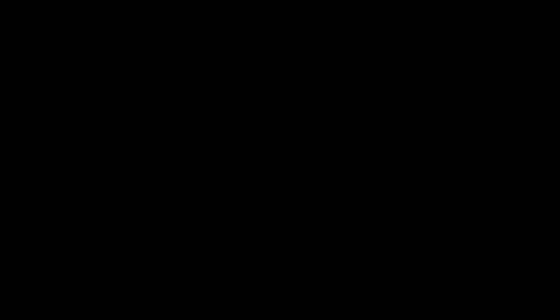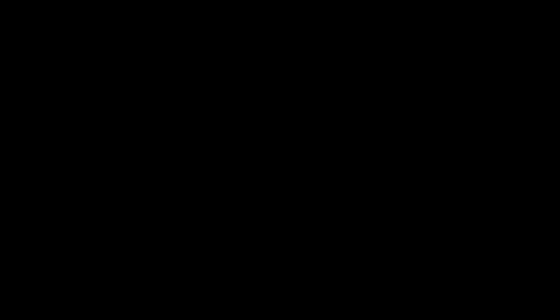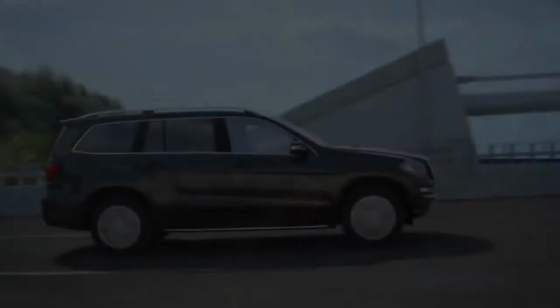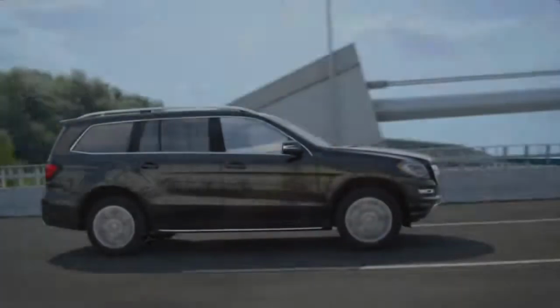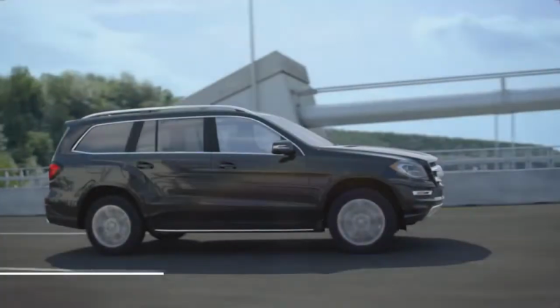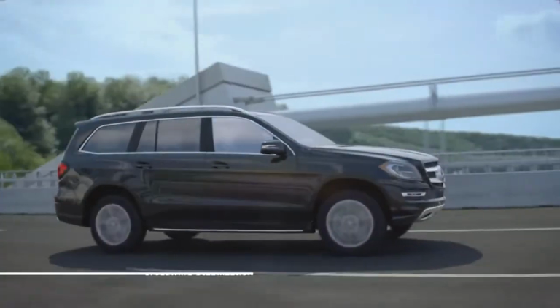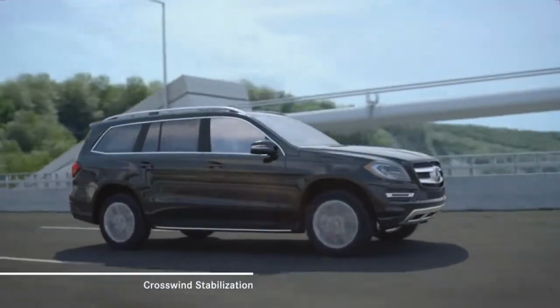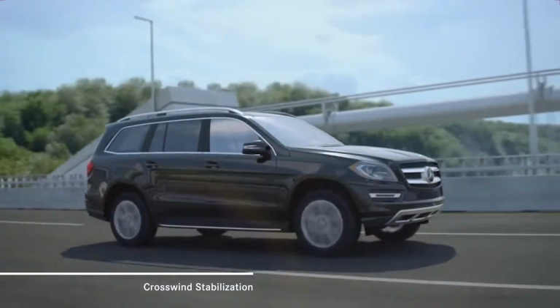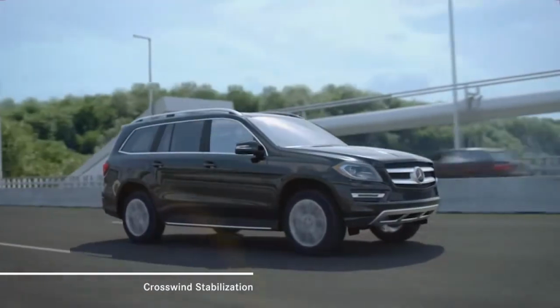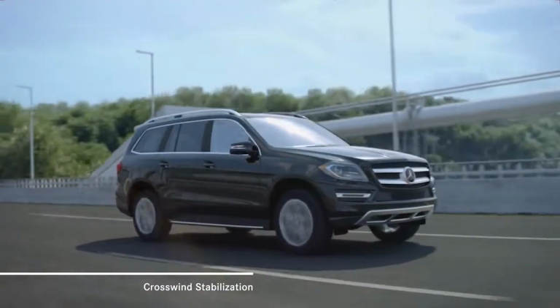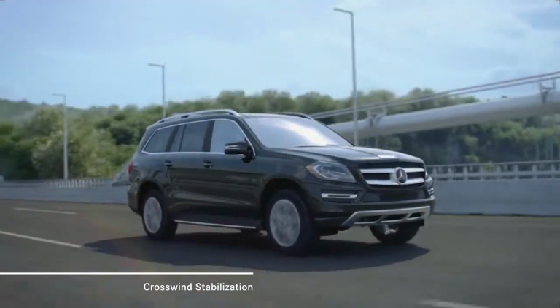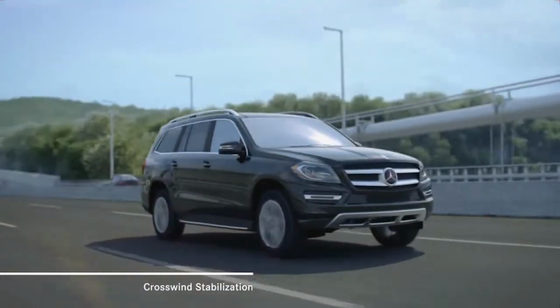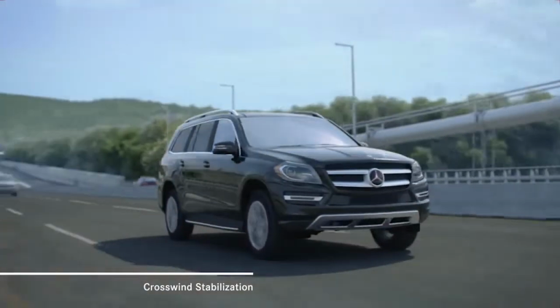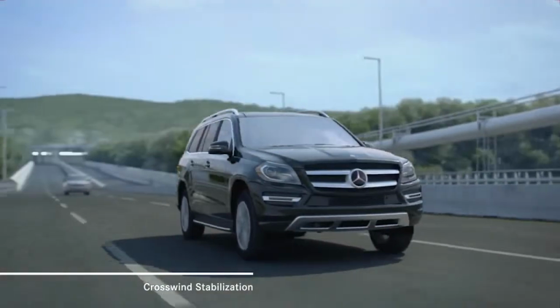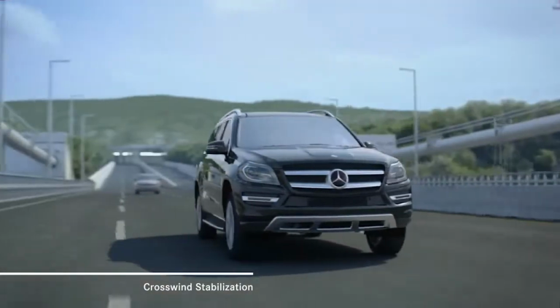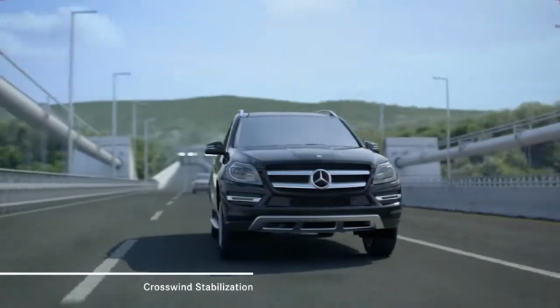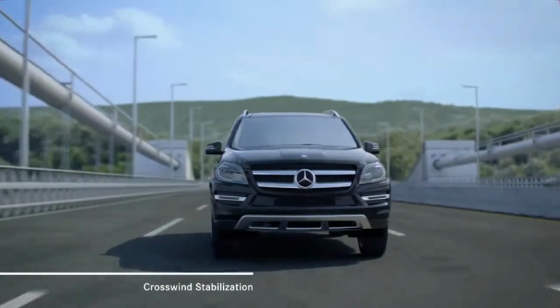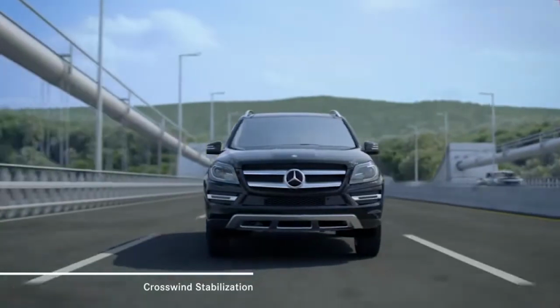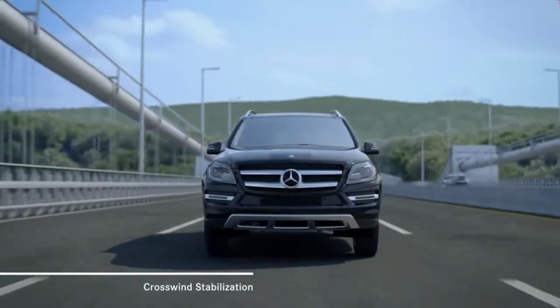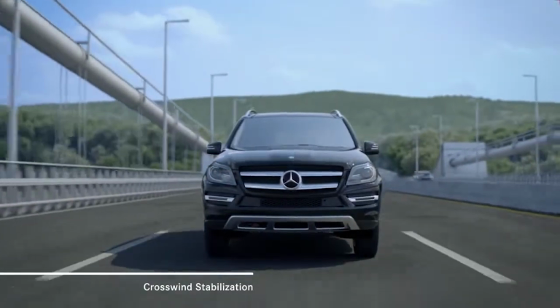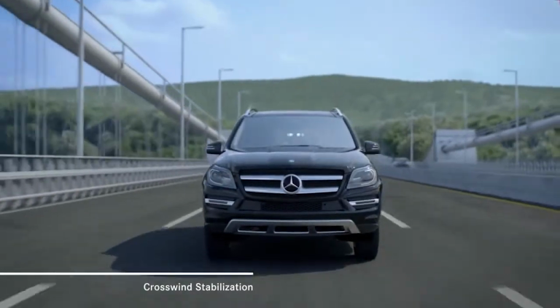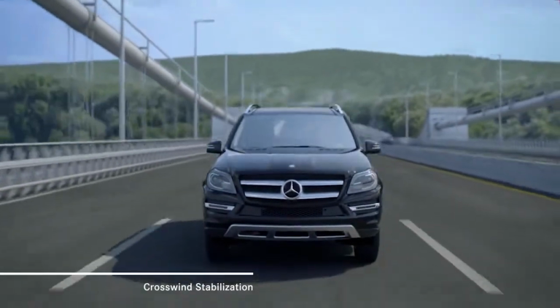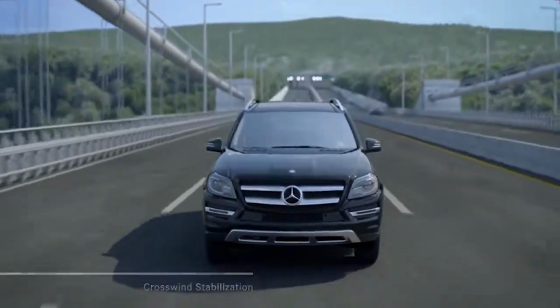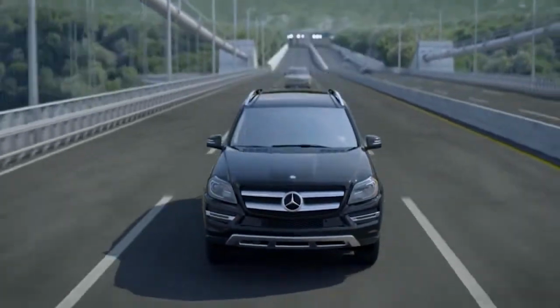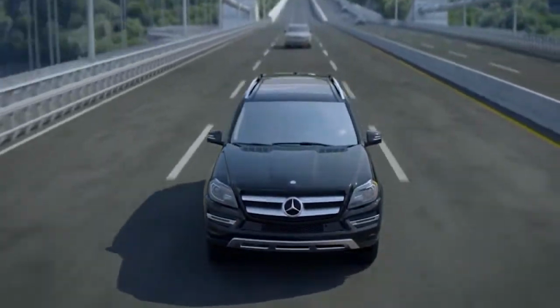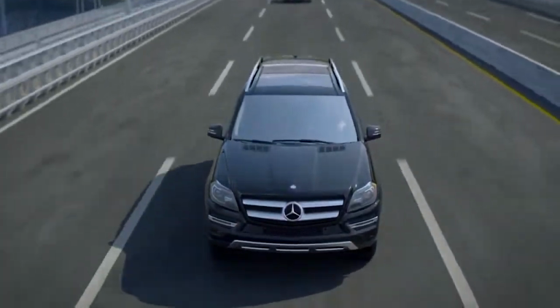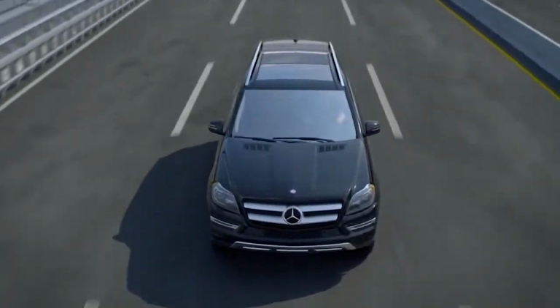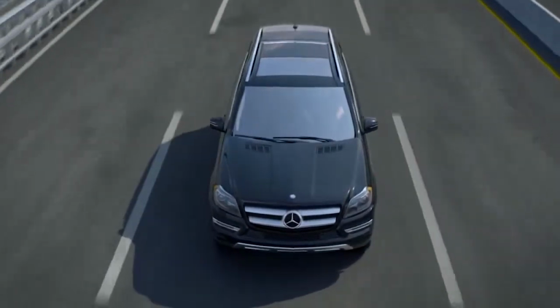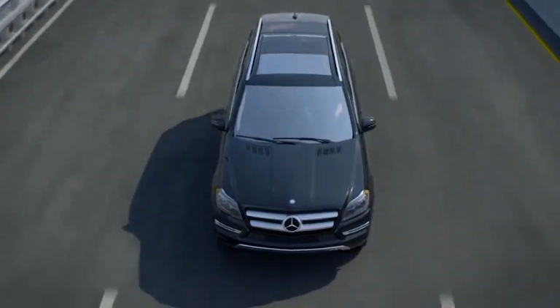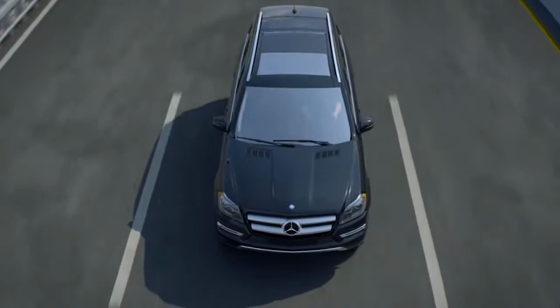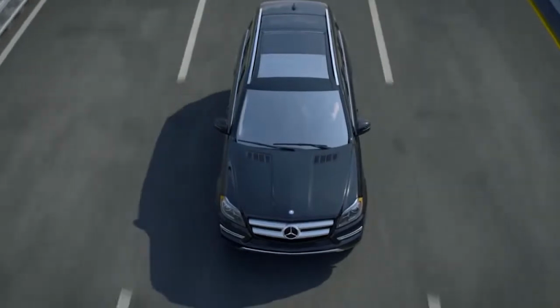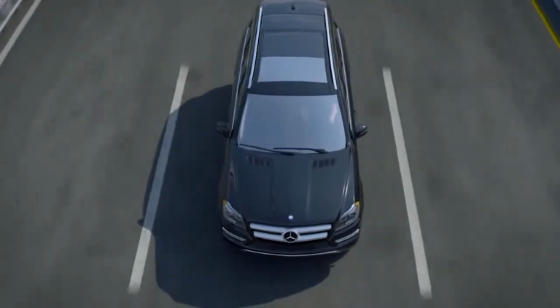From the wind tunnel to the real world, a Mercedes-Benz is engineered to move with precision and grace — not just along the road, but through the surrounding air.